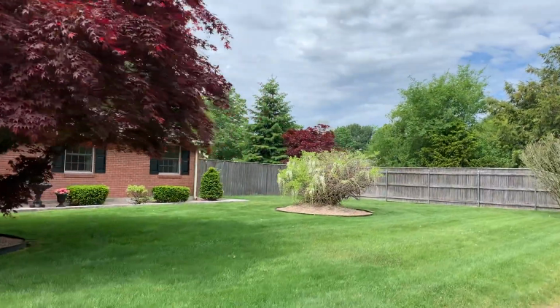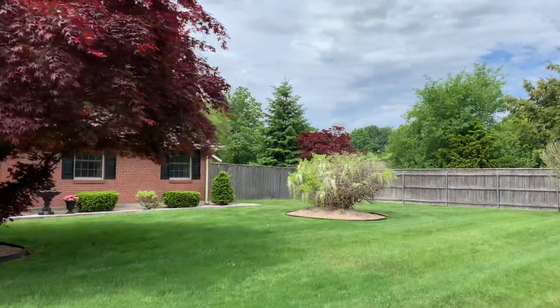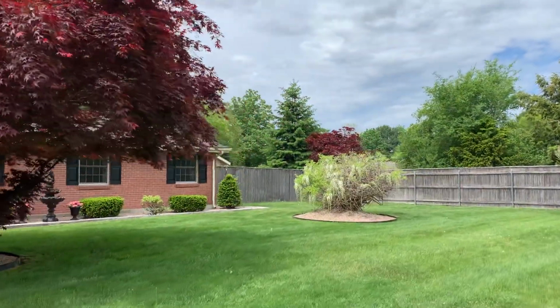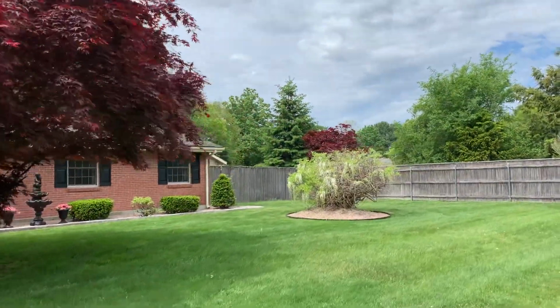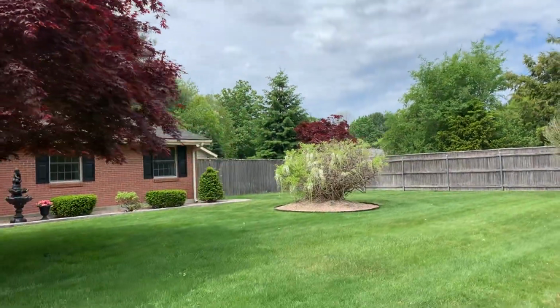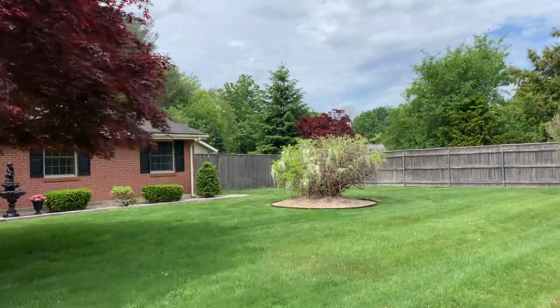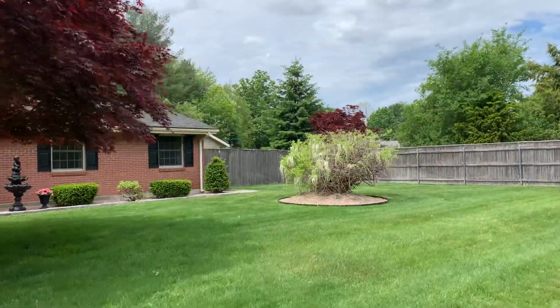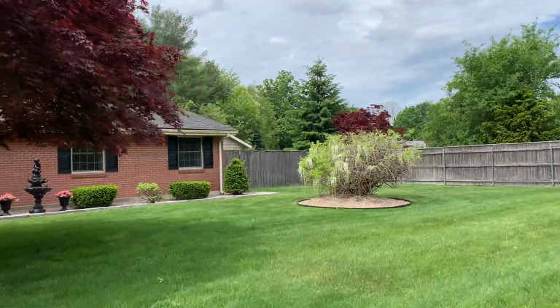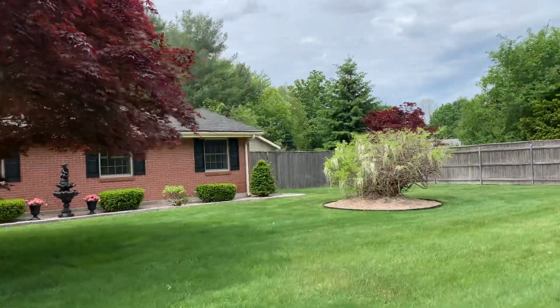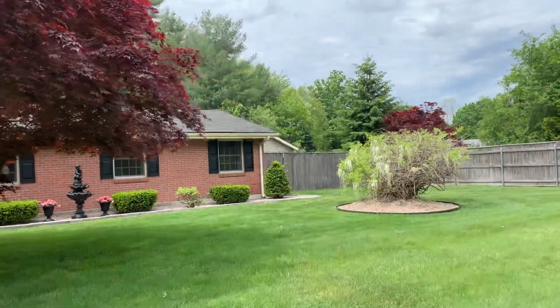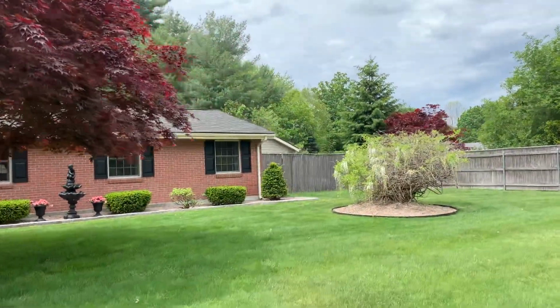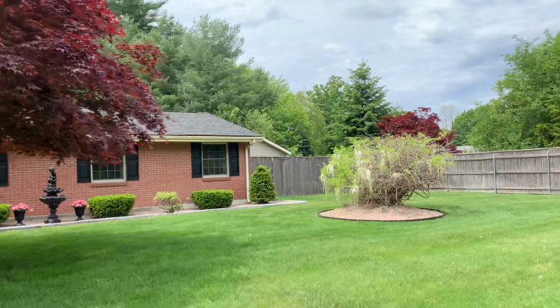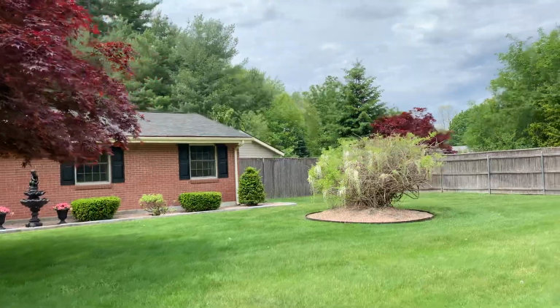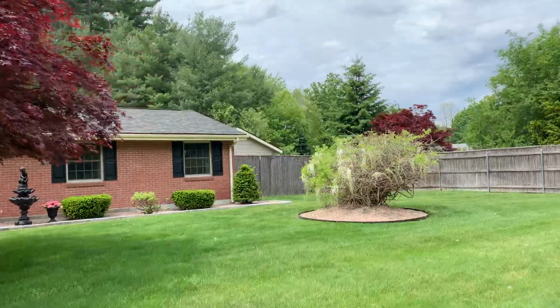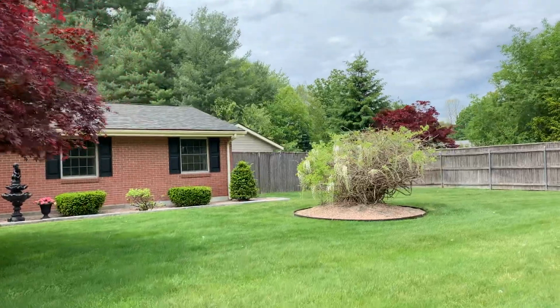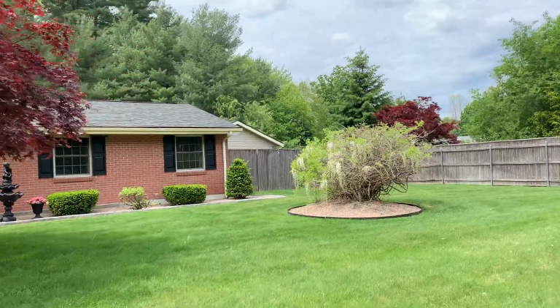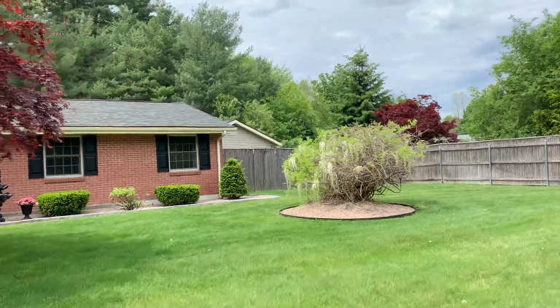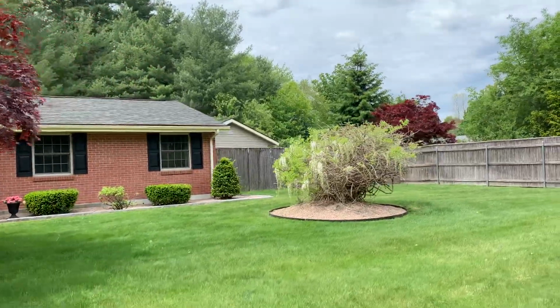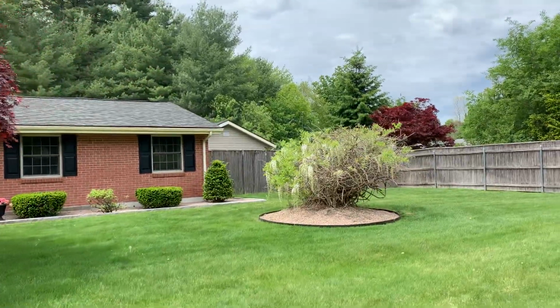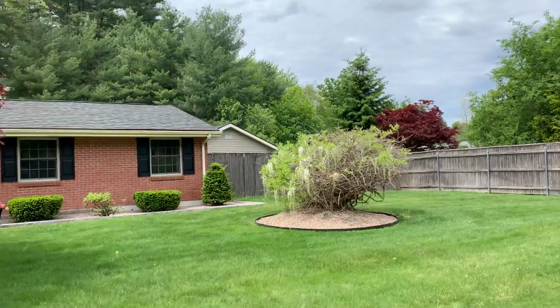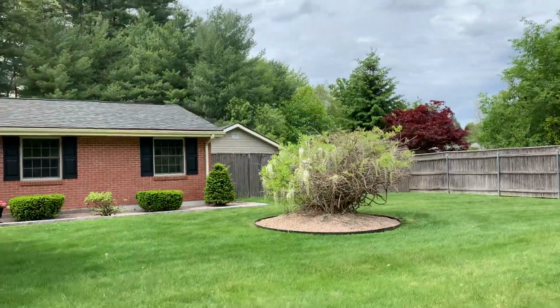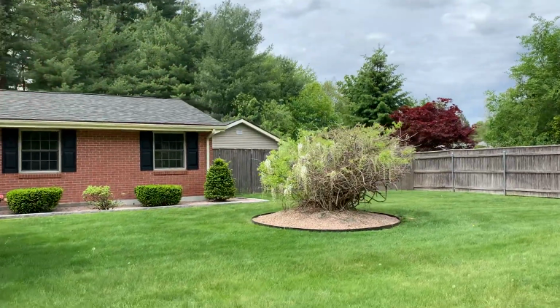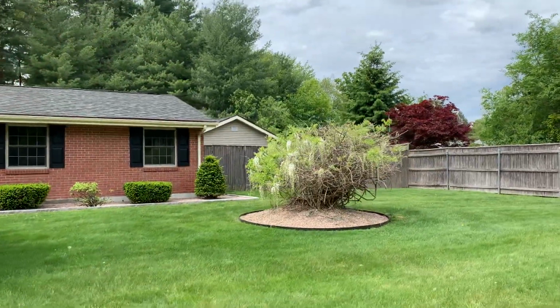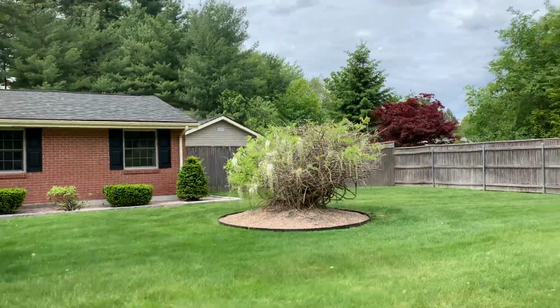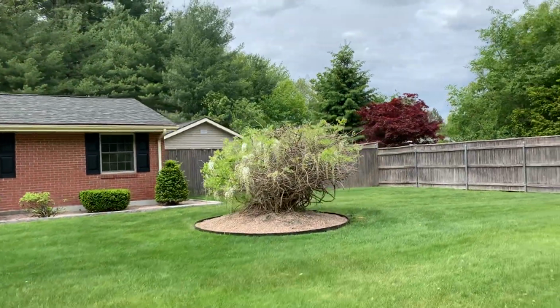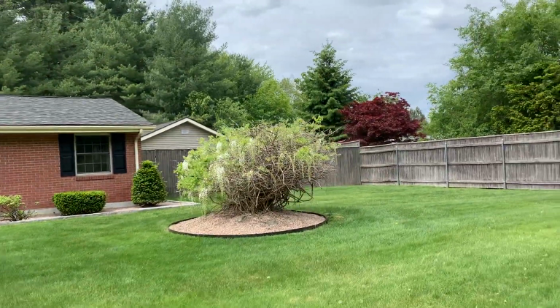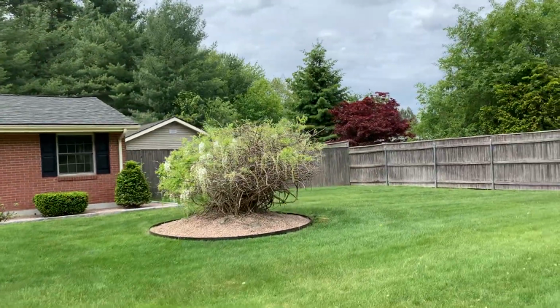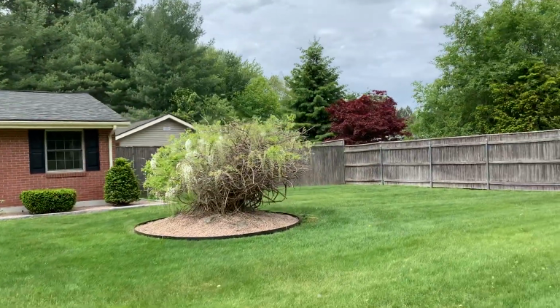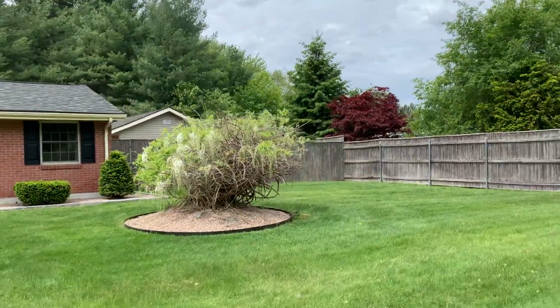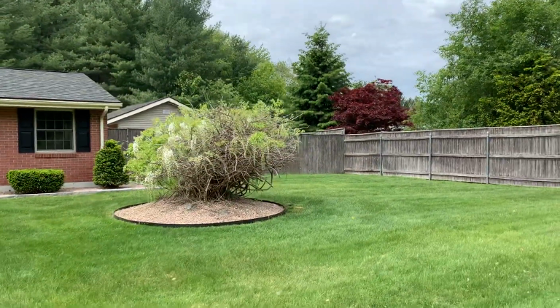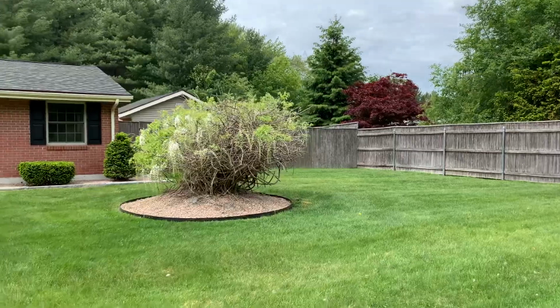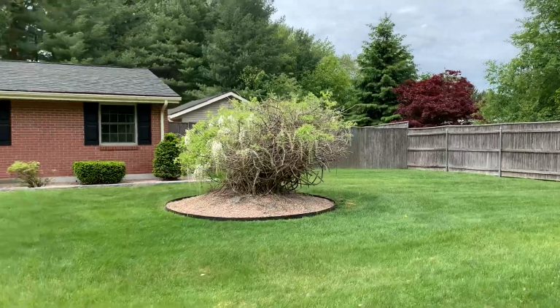This is a three-bed, one-and-a-half bath brick ranch on a 26,000 plus square foot lot.